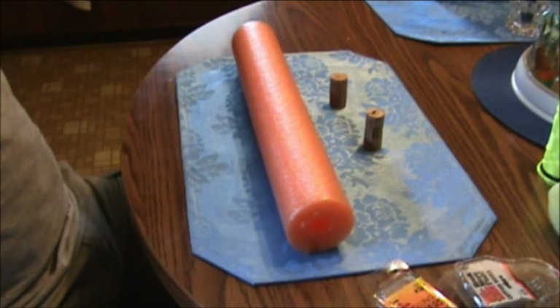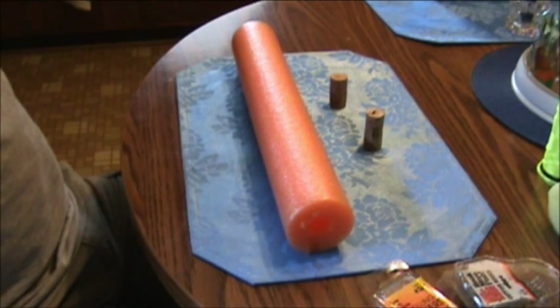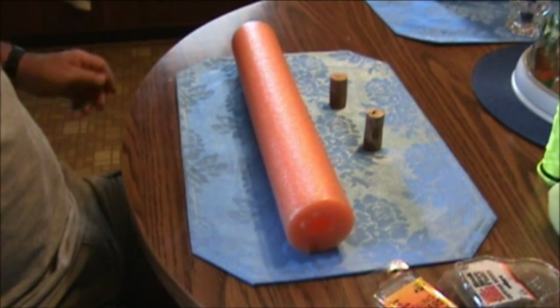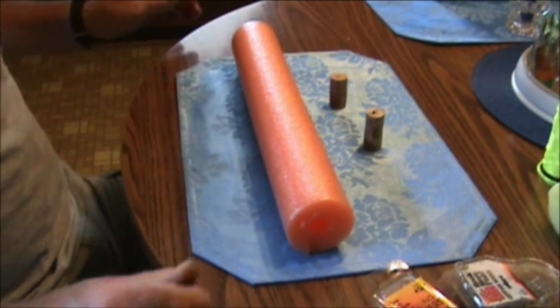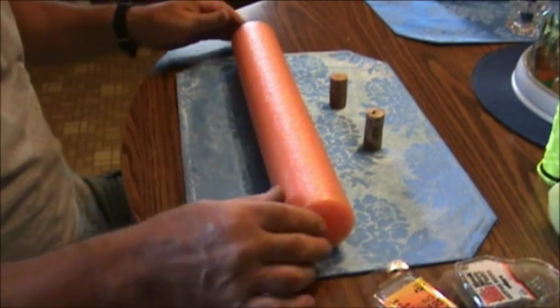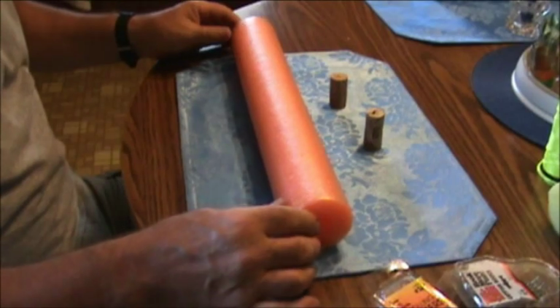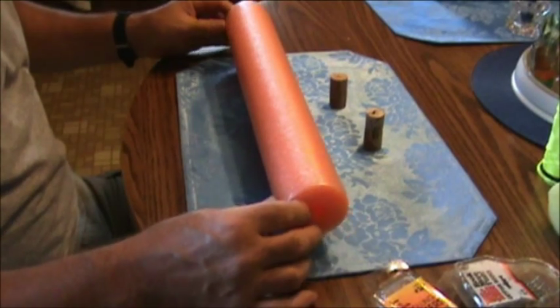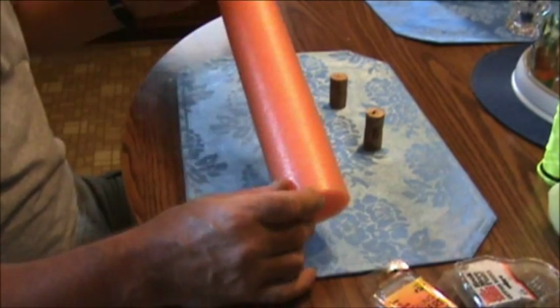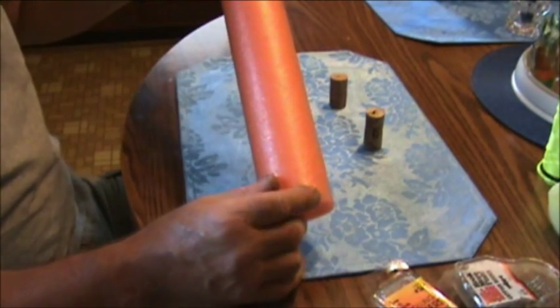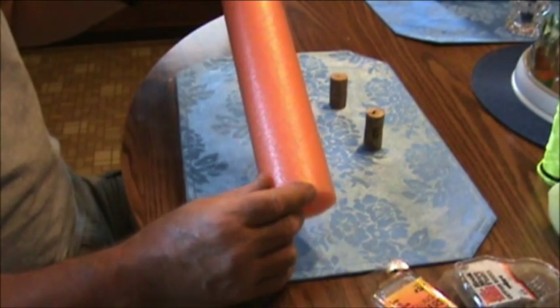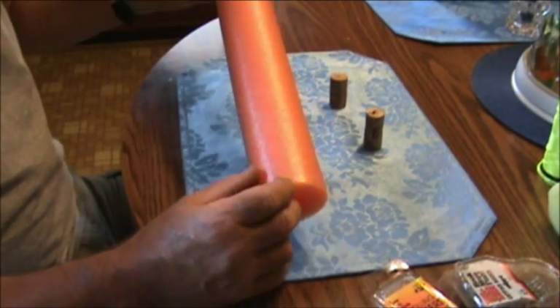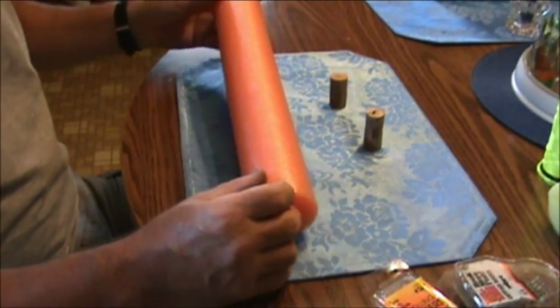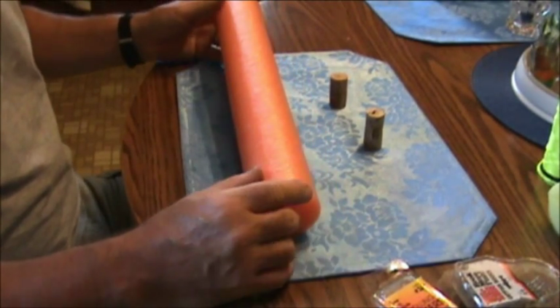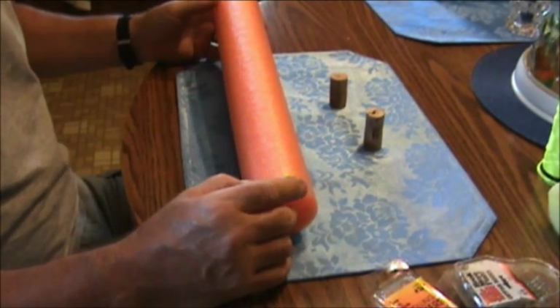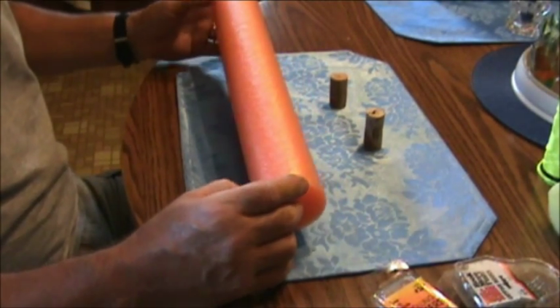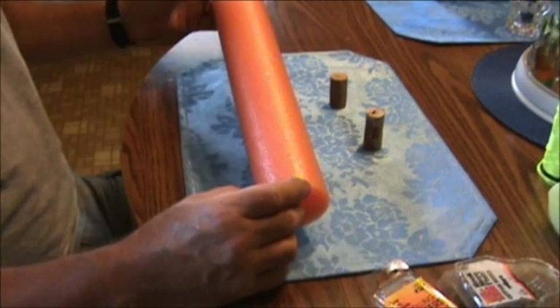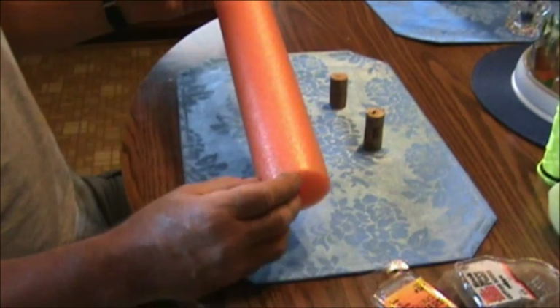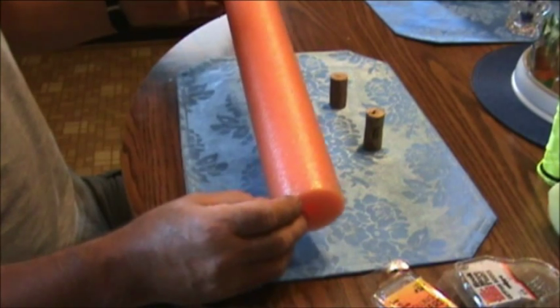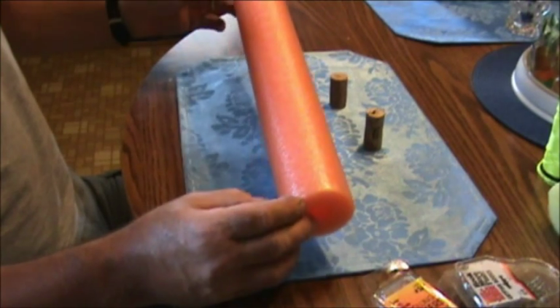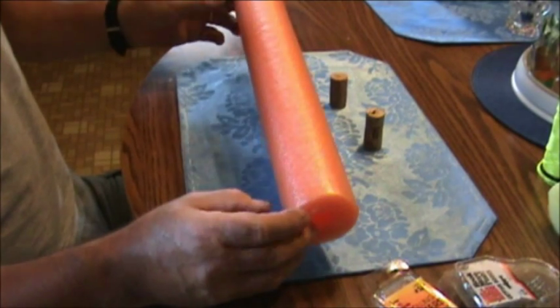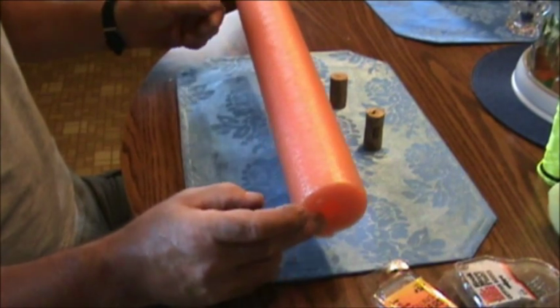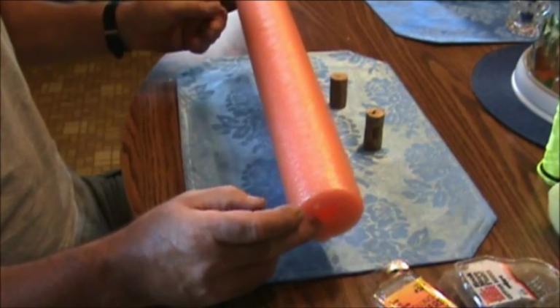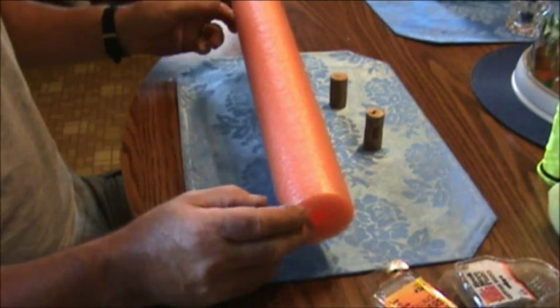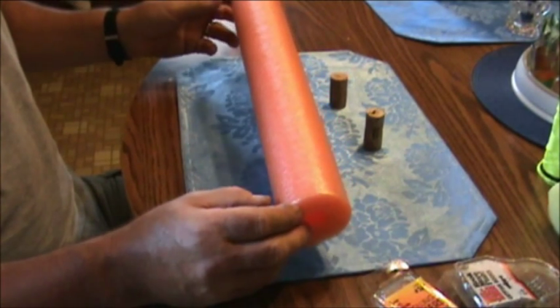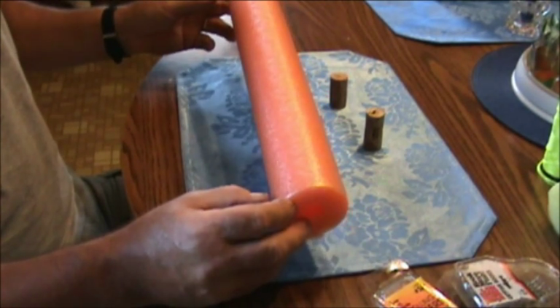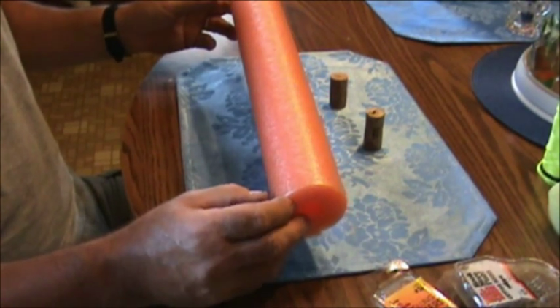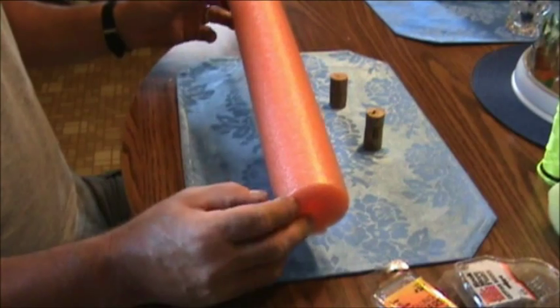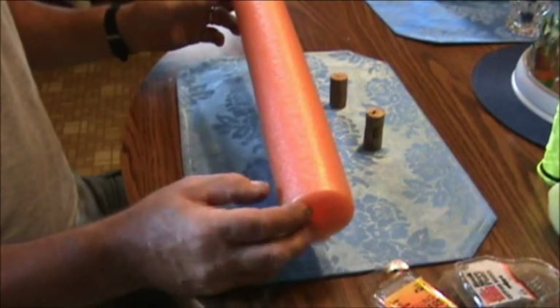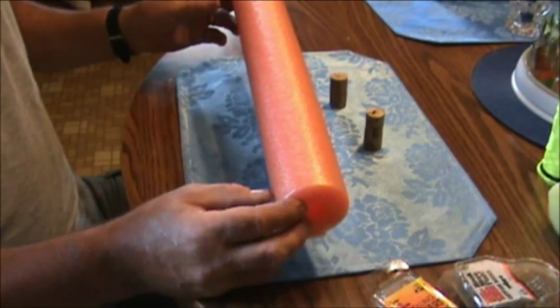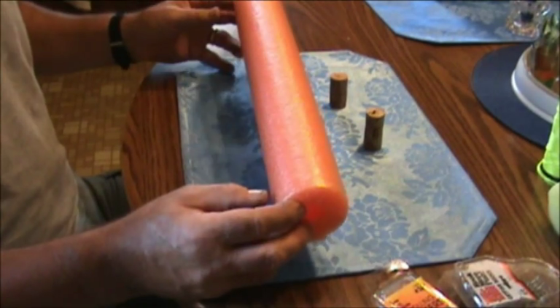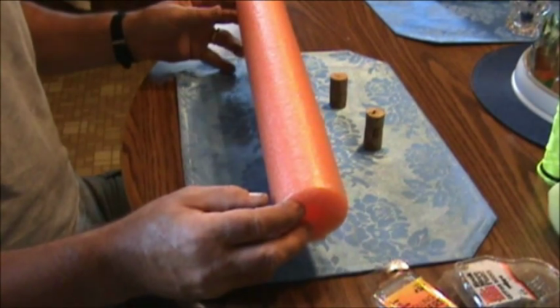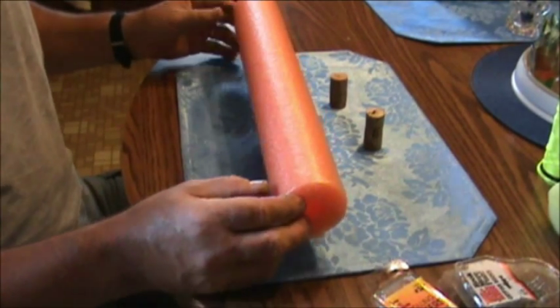I'm going to show you how to make a fish noodle rig out of a noodle and some corks. First, you want to go out and buy a big long noodle — you can get up to three of these little noodles out of it.